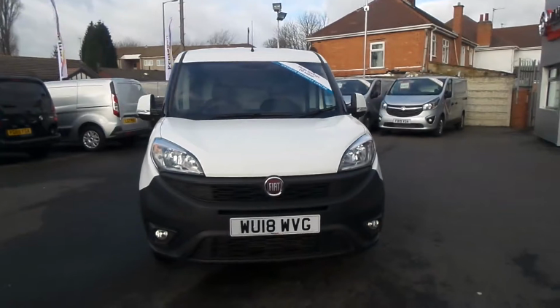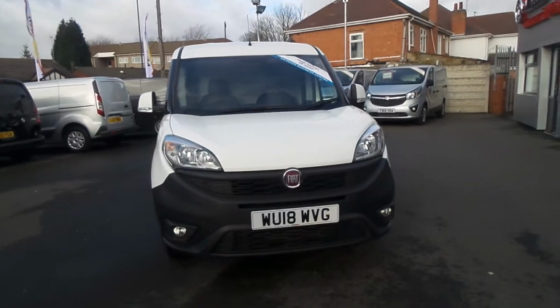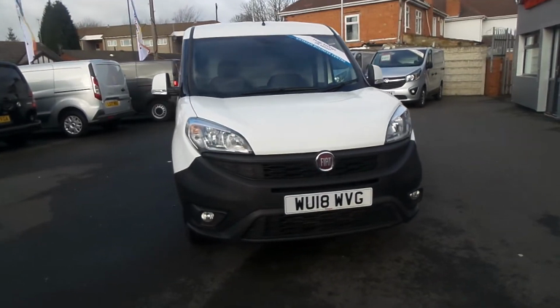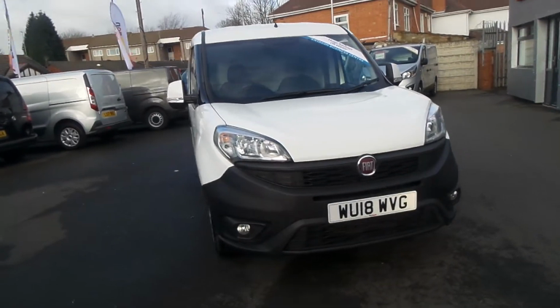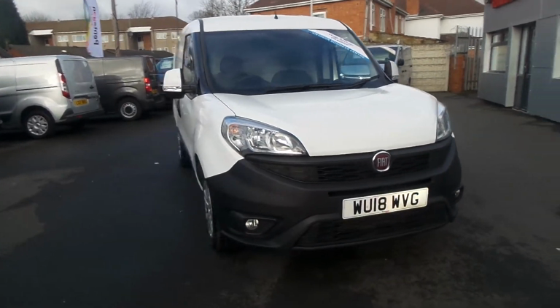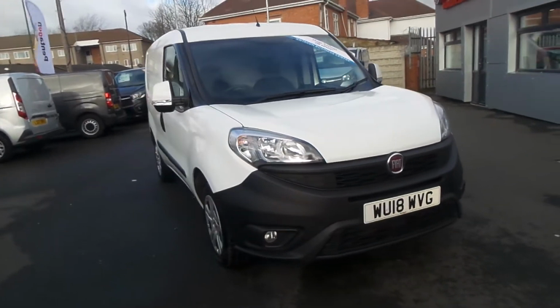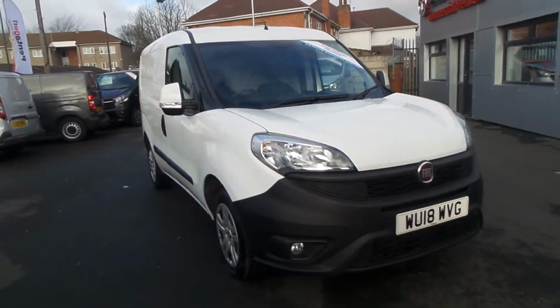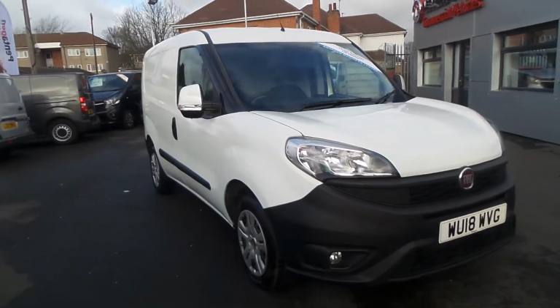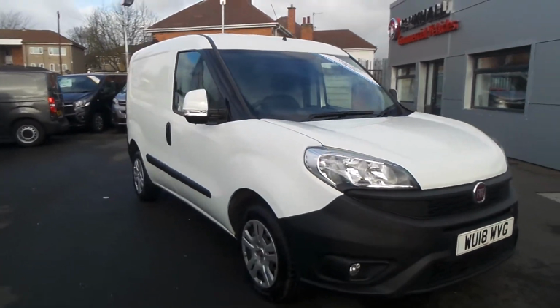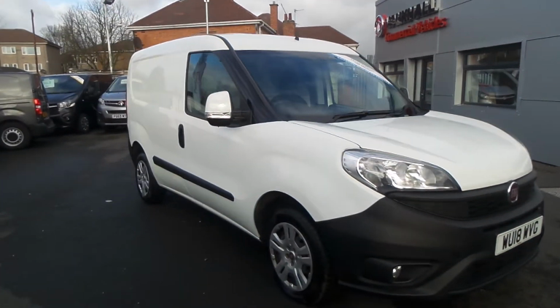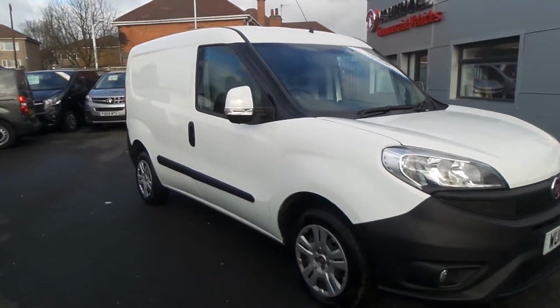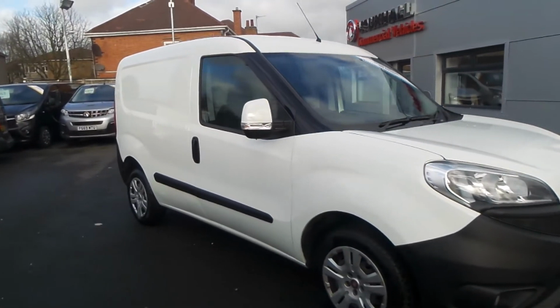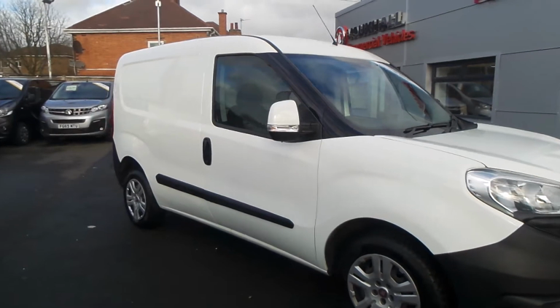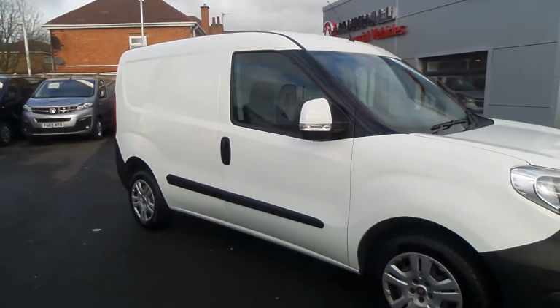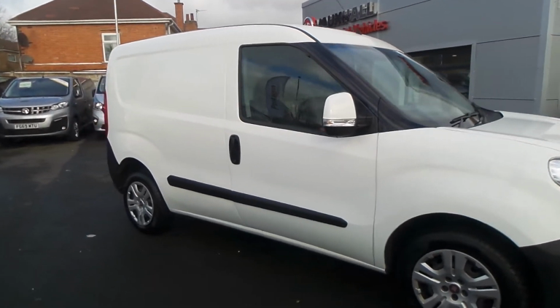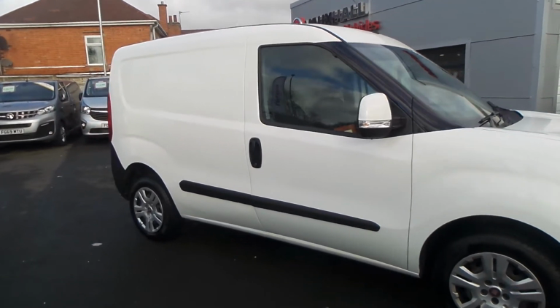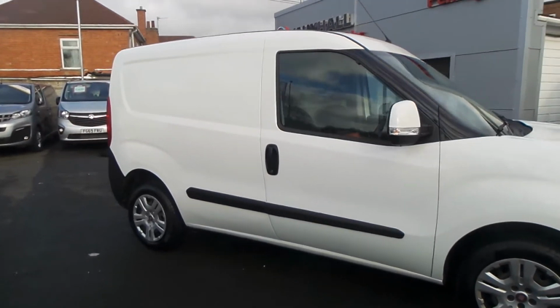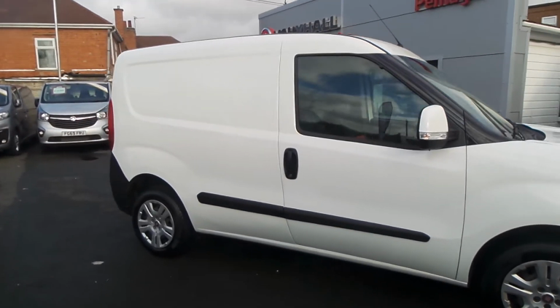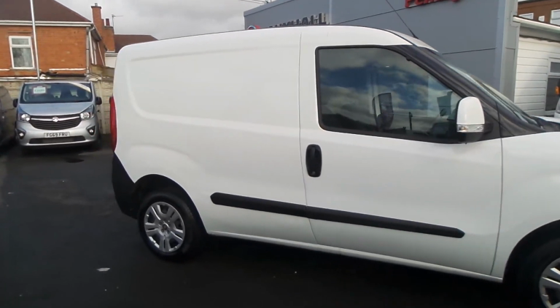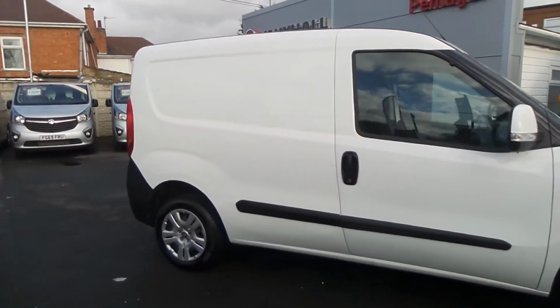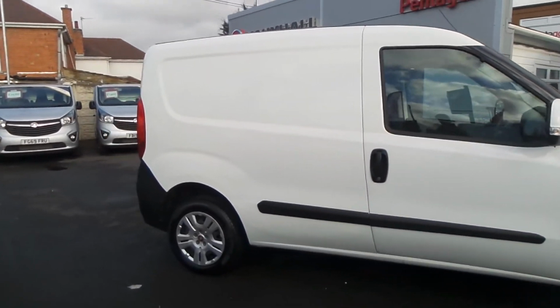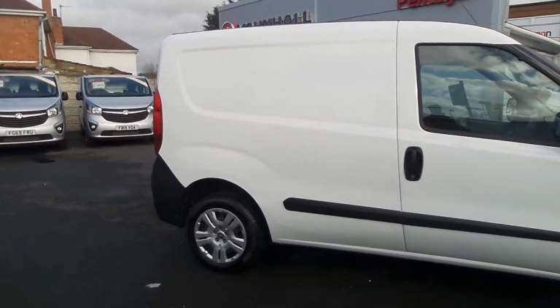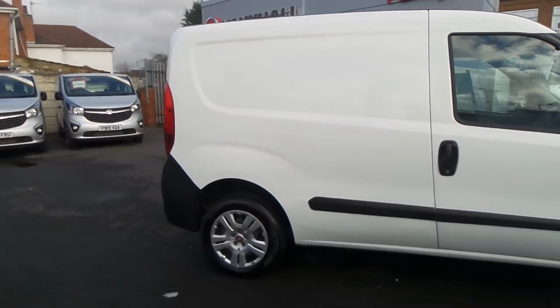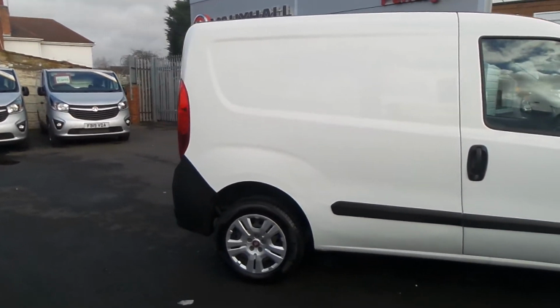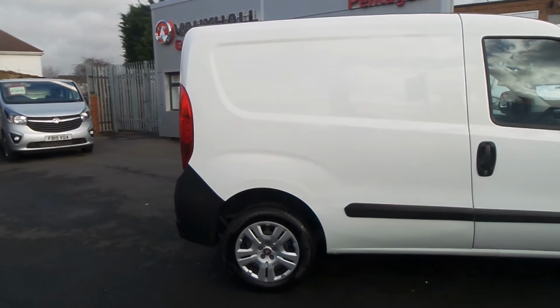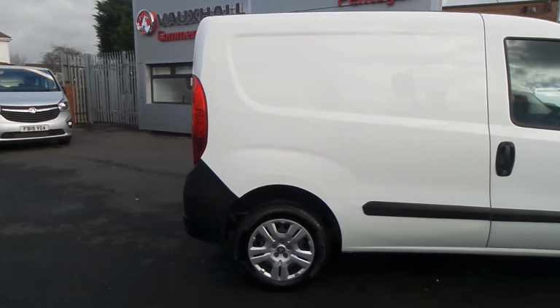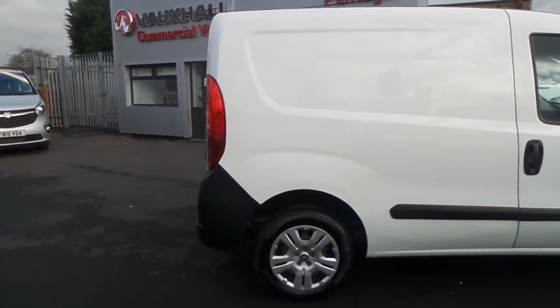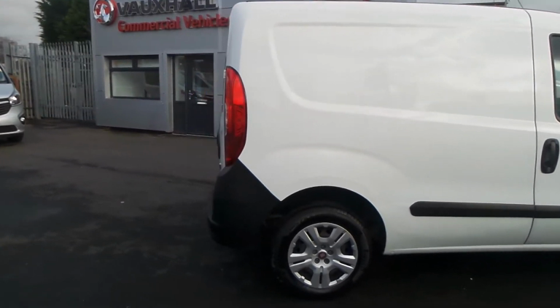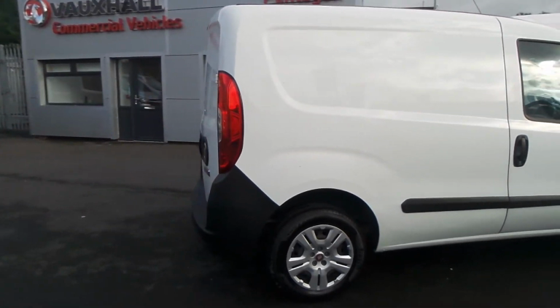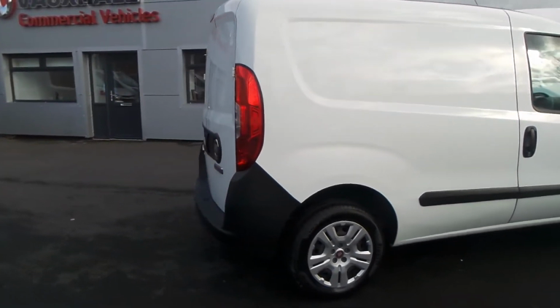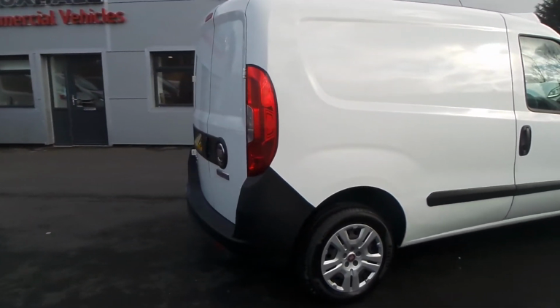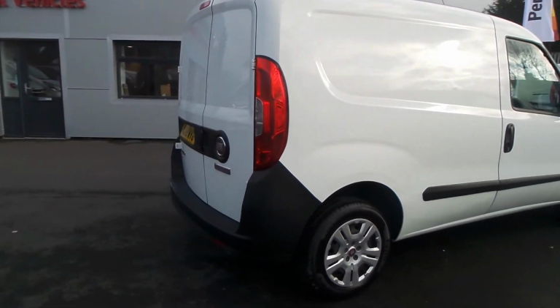Welcome to the Pentagon Business Centre in Nottingham. This is our 2018 Fiat Doblo SX 1.3 multi-jet. It features rear parking sensors, front fog lamps, and also has electric door mirrors.